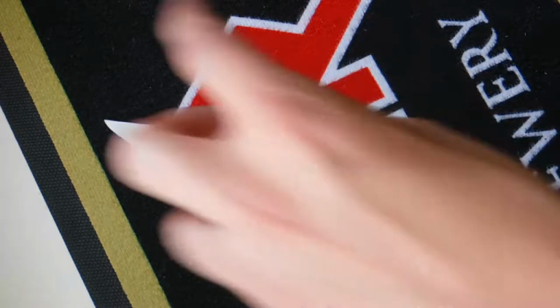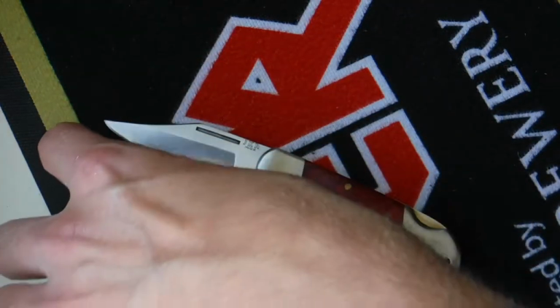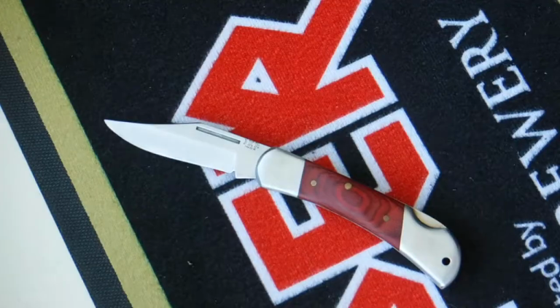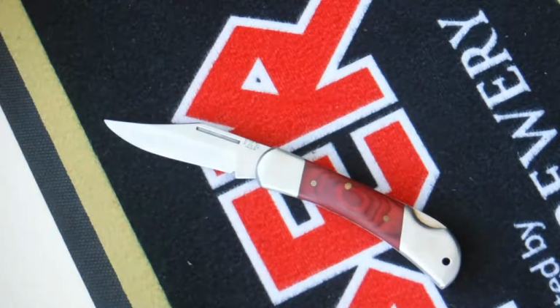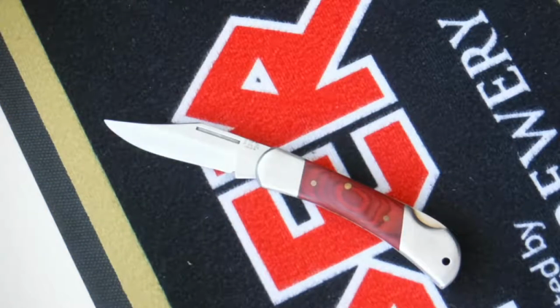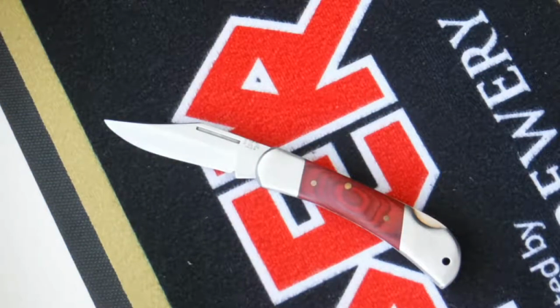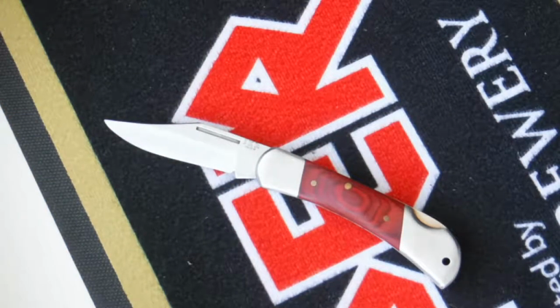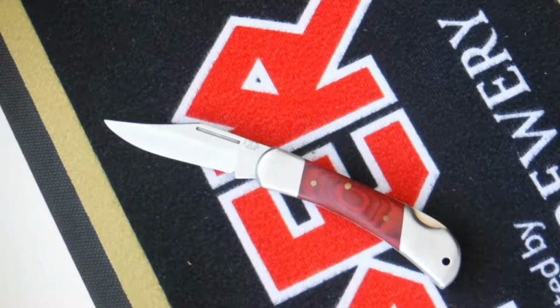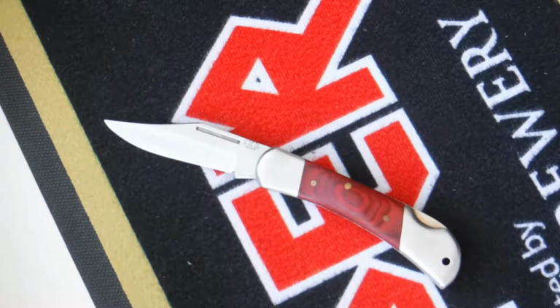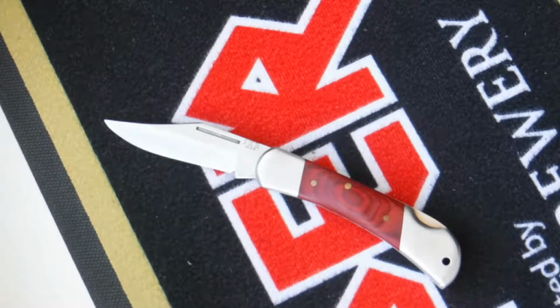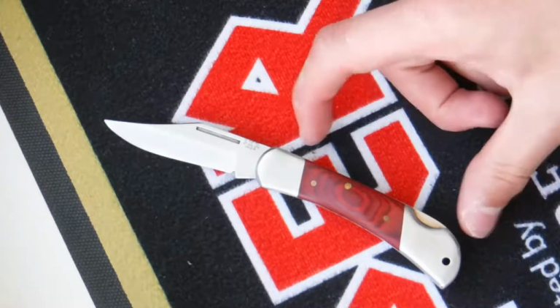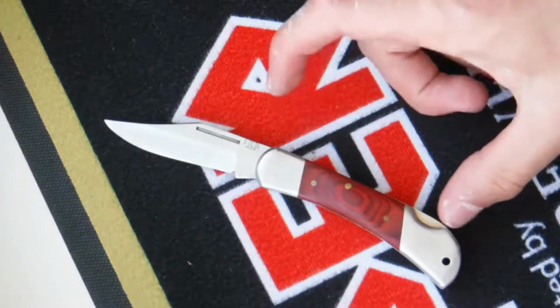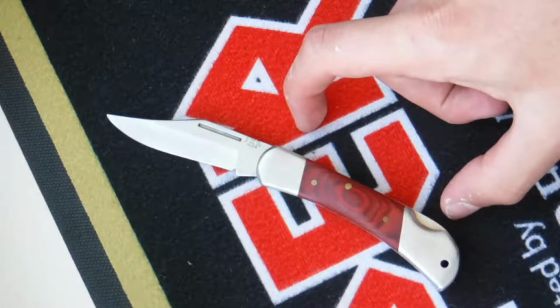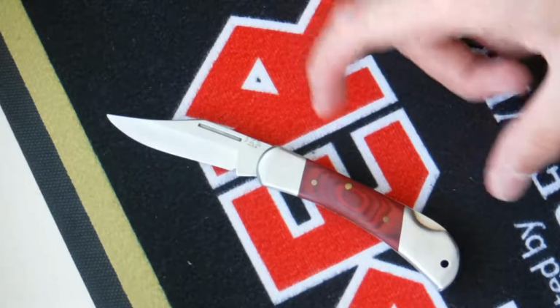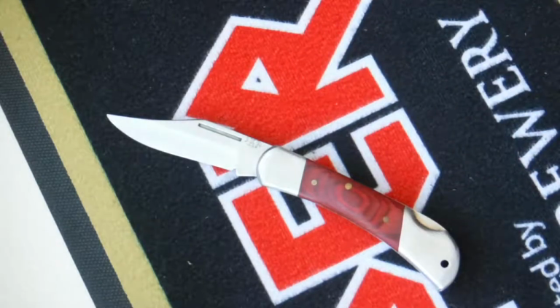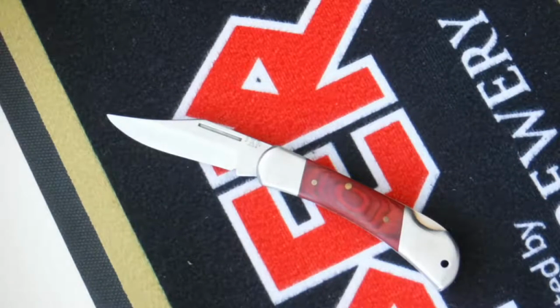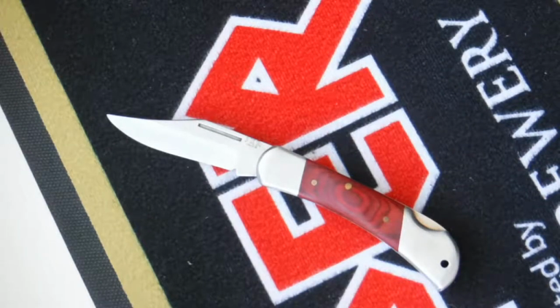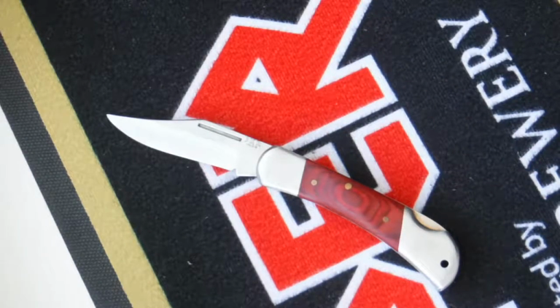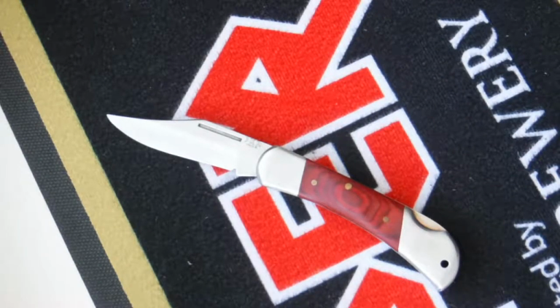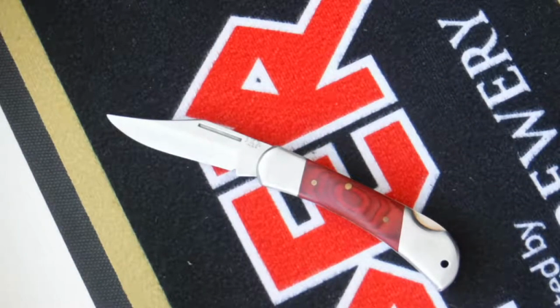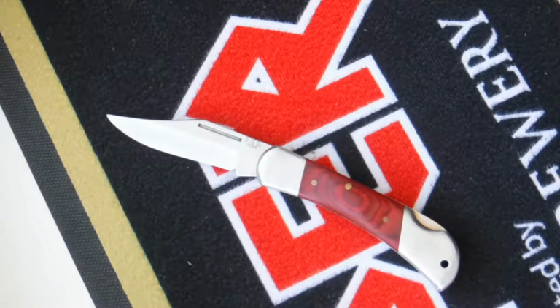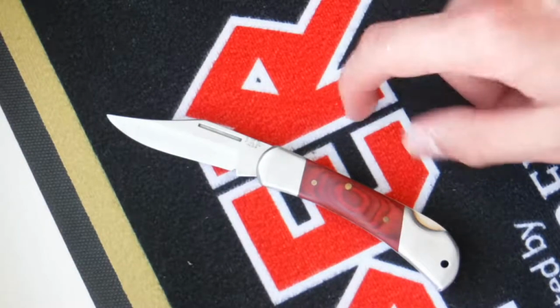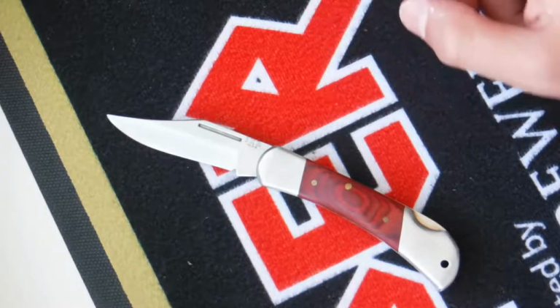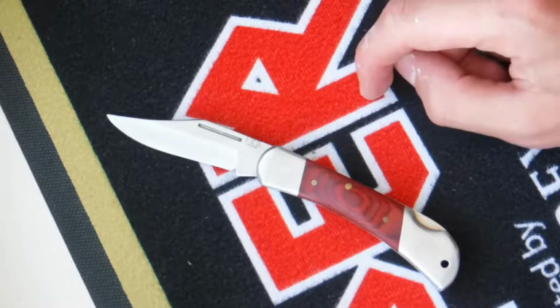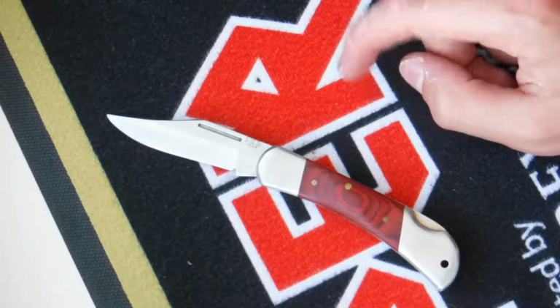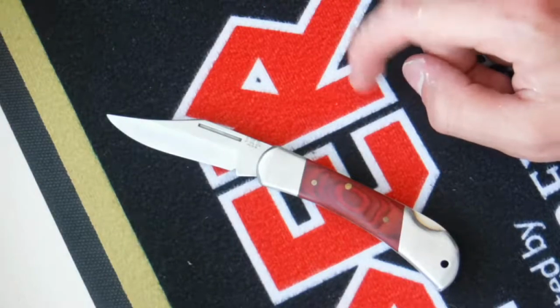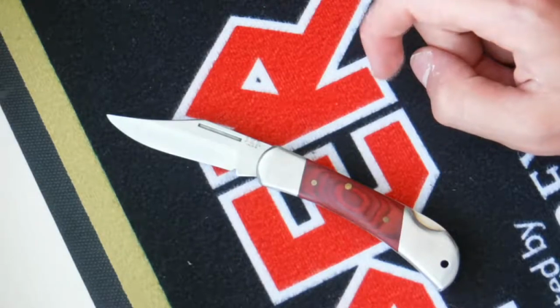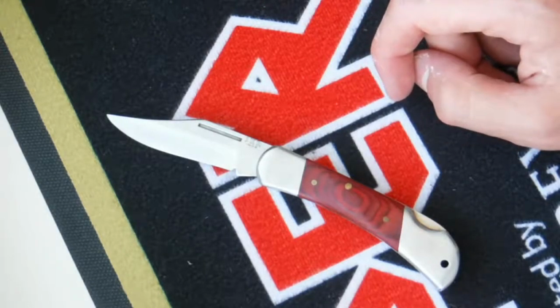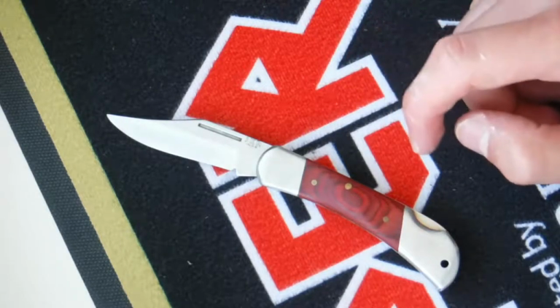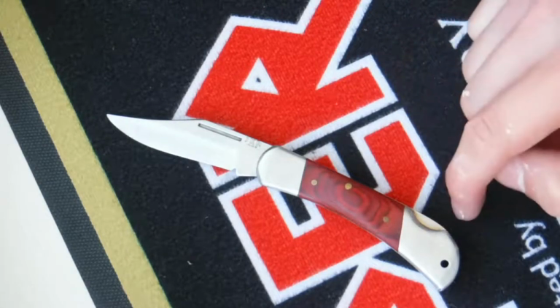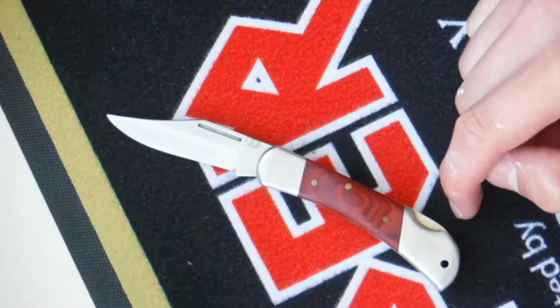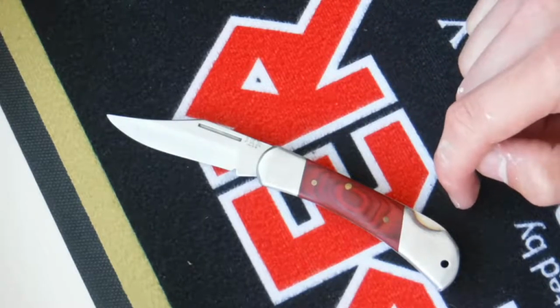Going over some features of this knife: the total length is 15 centimeters, or 5.9 inches. The blade length is 6.5 centimeters, or 2.6 inches. The handle length when the blade is closed is 8.9 centimeters, or 3.3 inches.